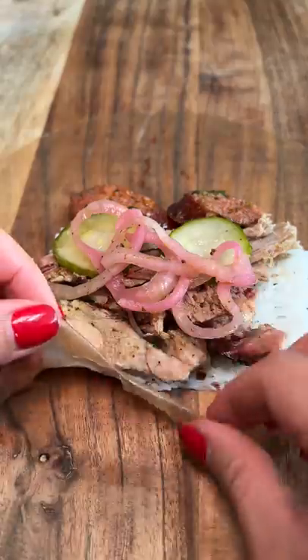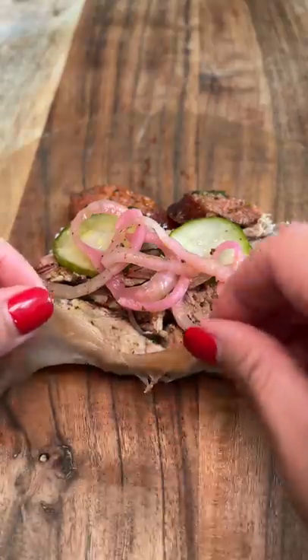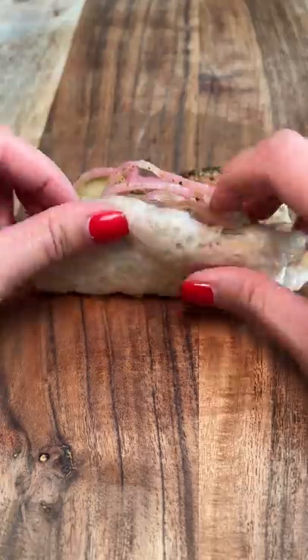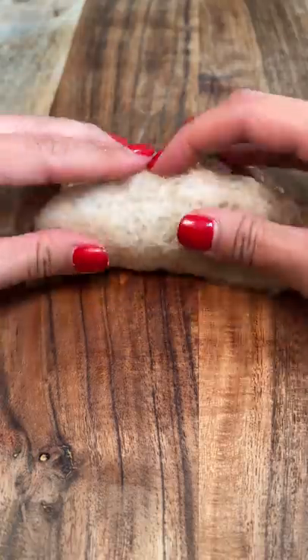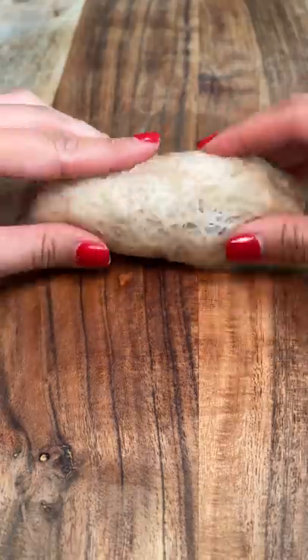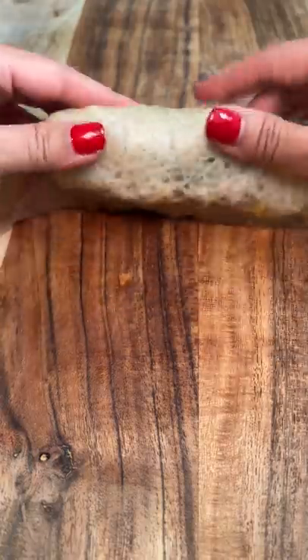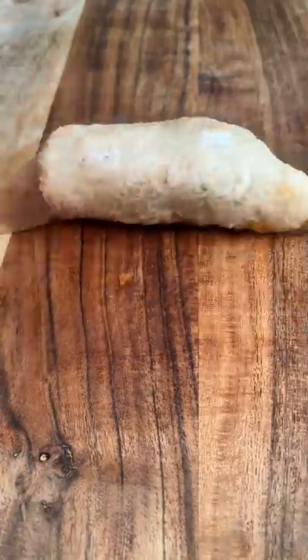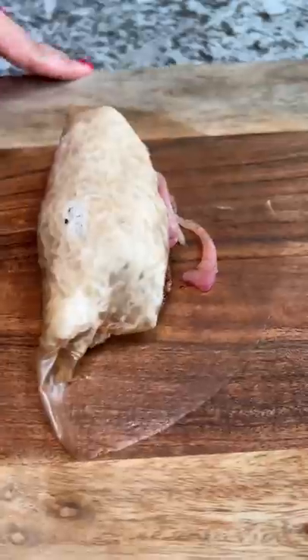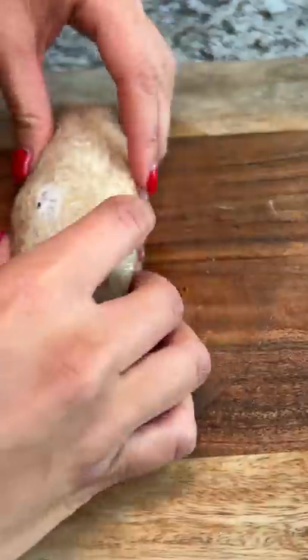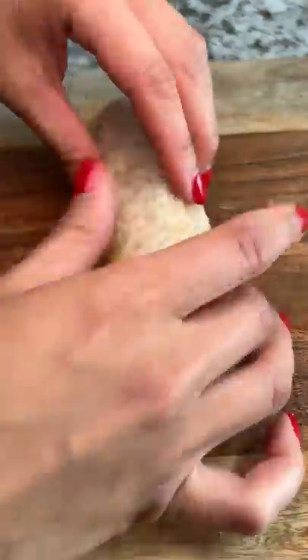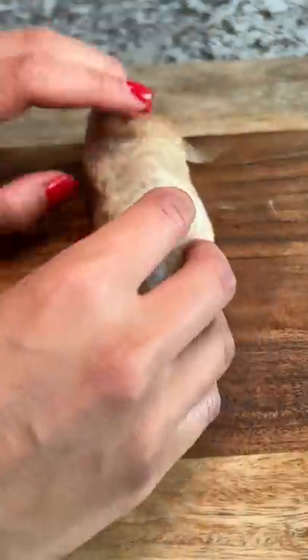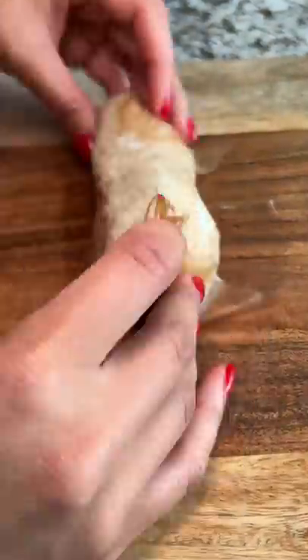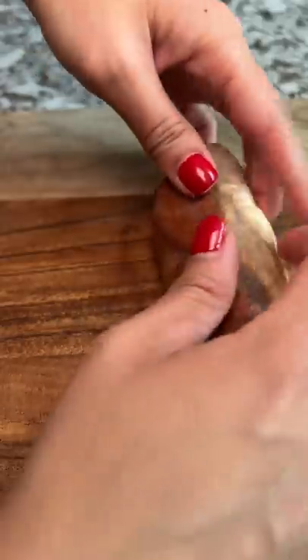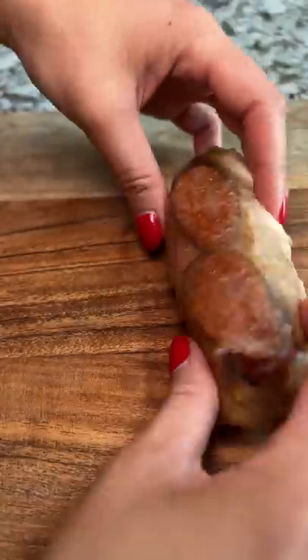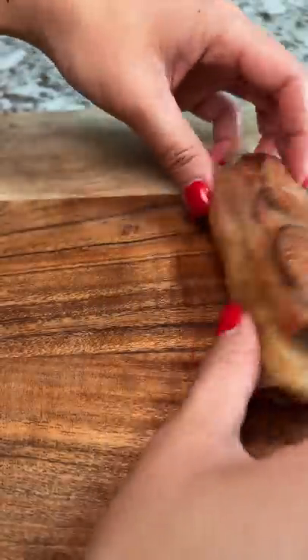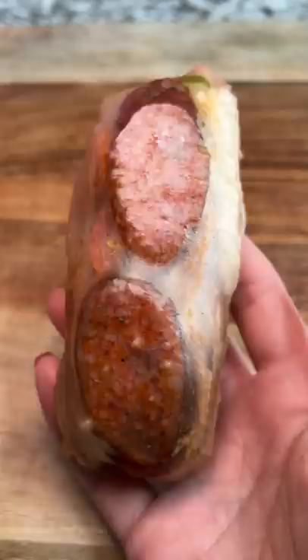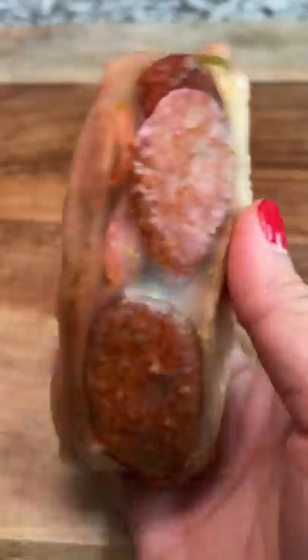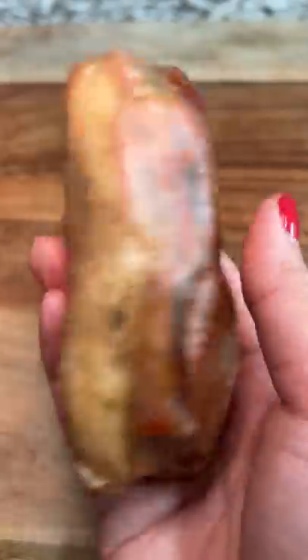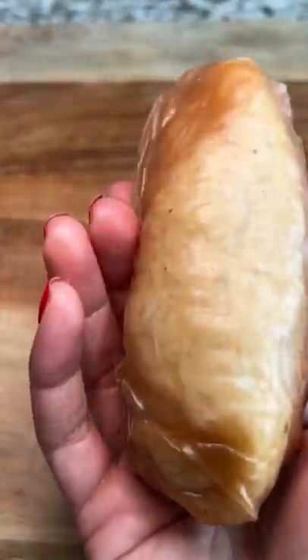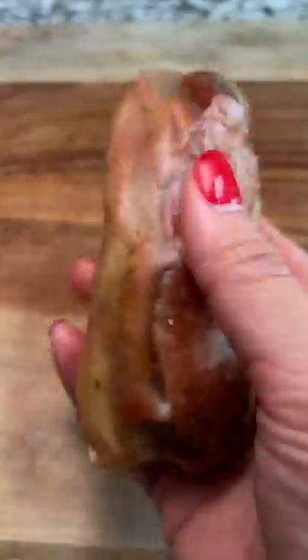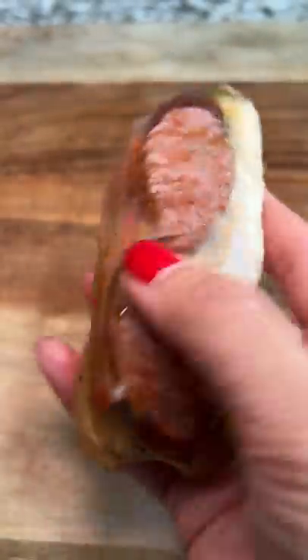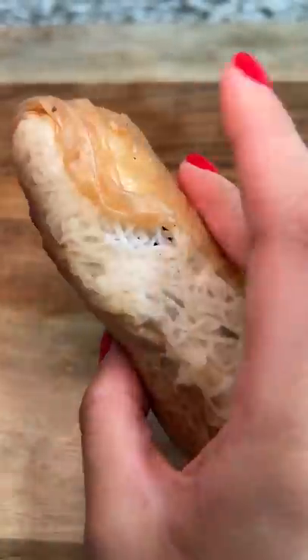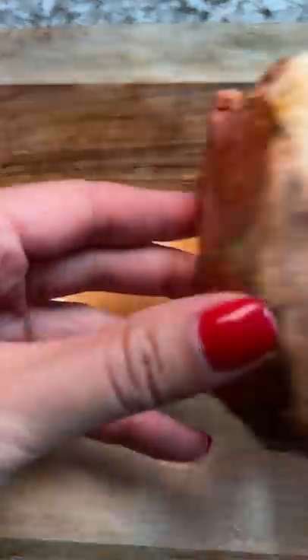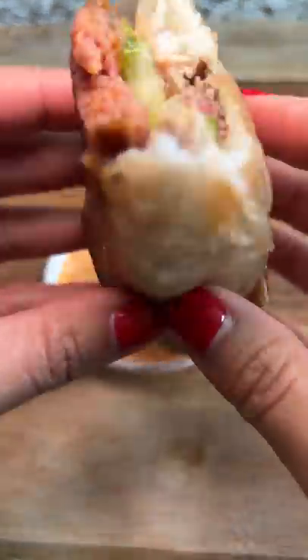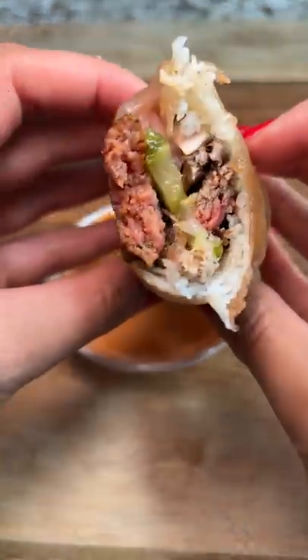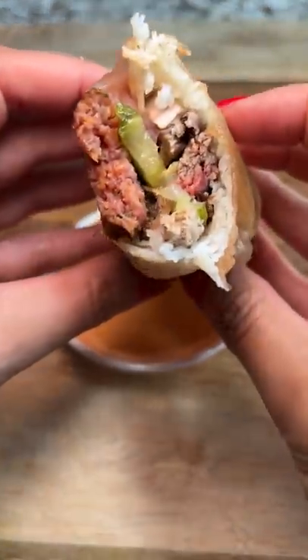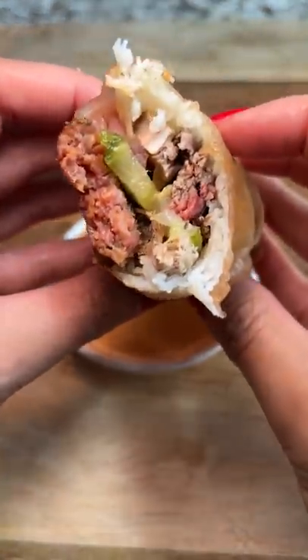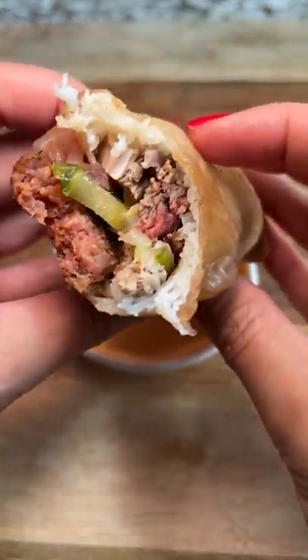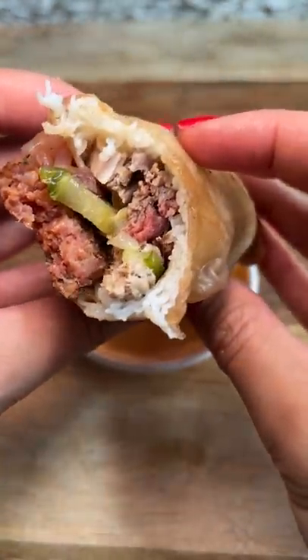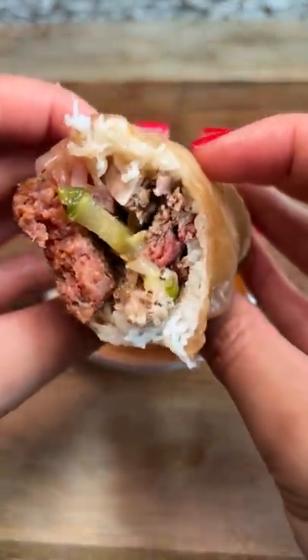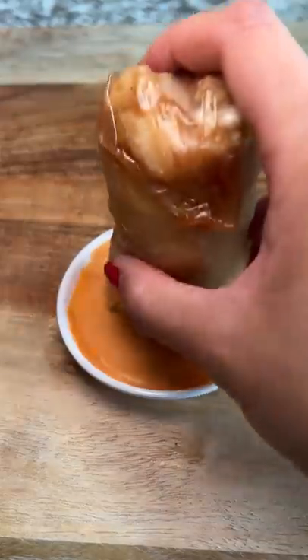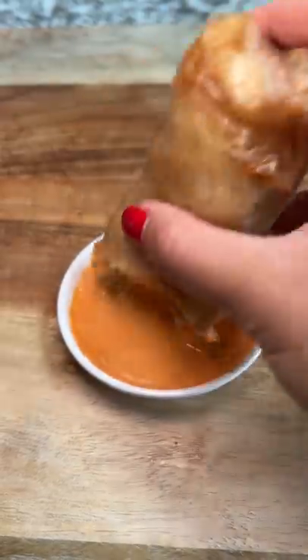I'm going to be honest — I'm still trying to get used to seeing the brown rice paper since I'm so used to the clear one. I tried it without the sauce first, and man, this was a good combination of flavors. So many different things working together.